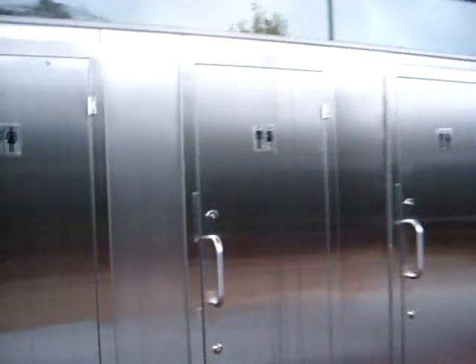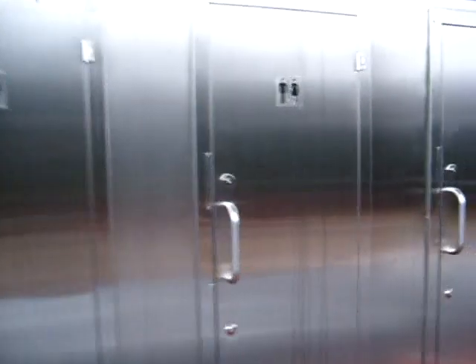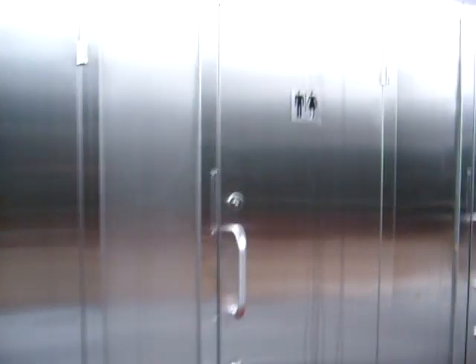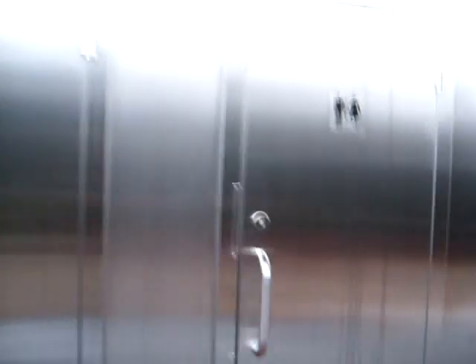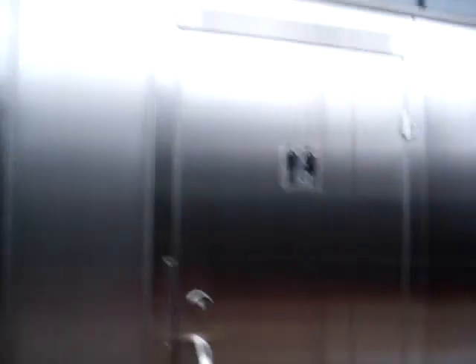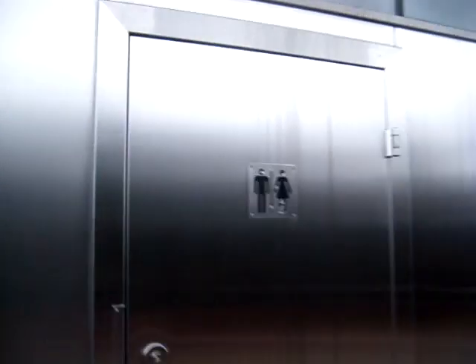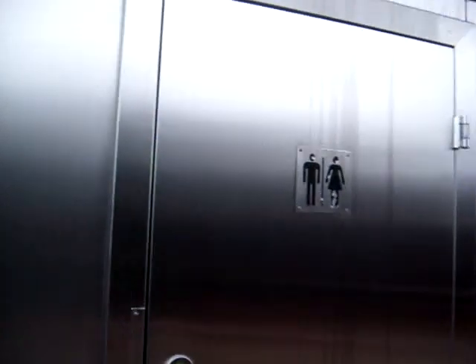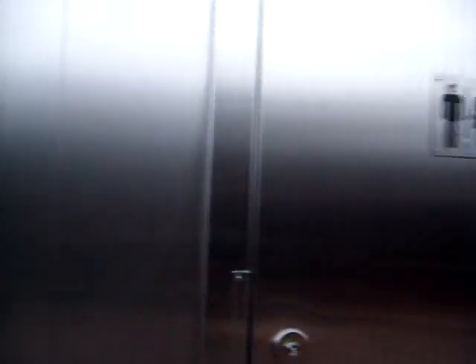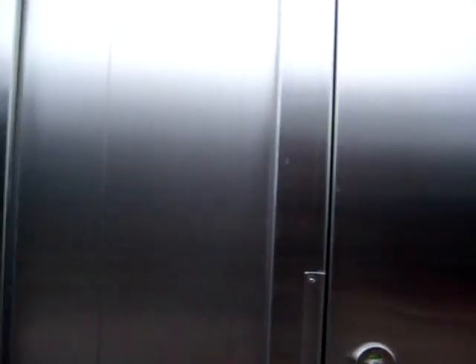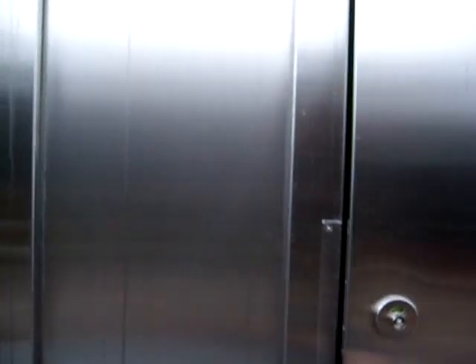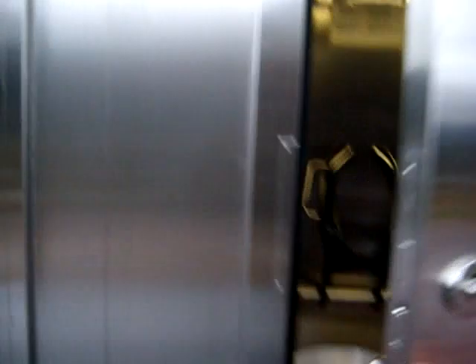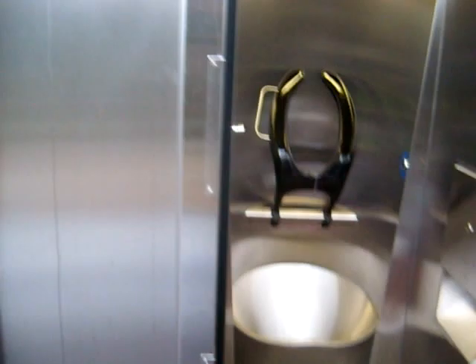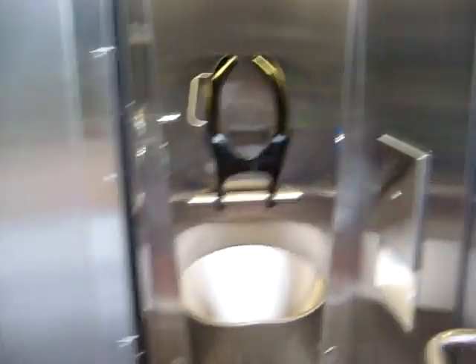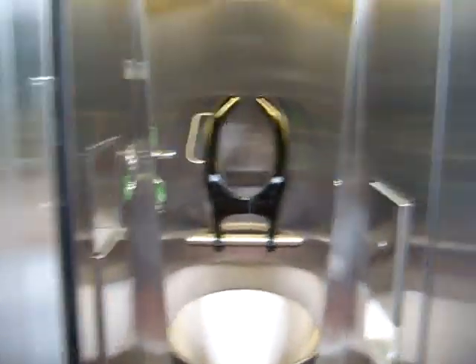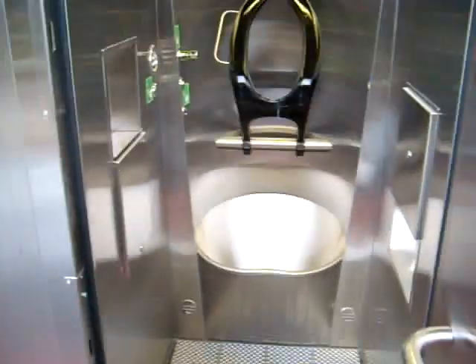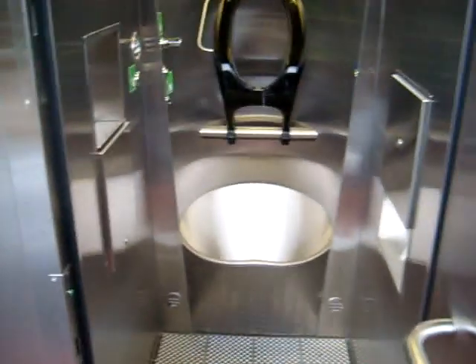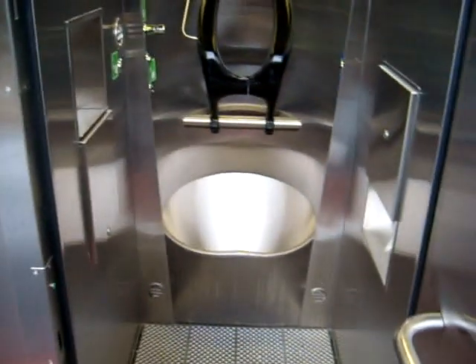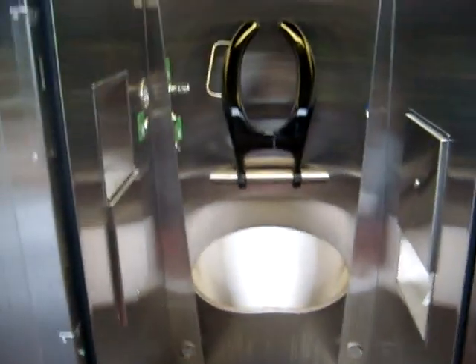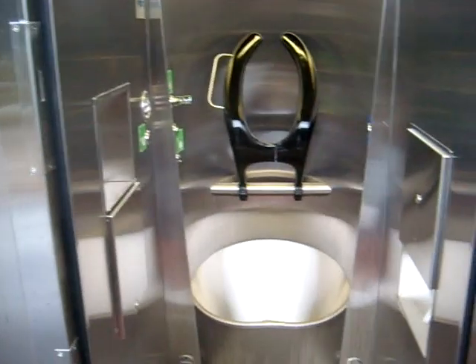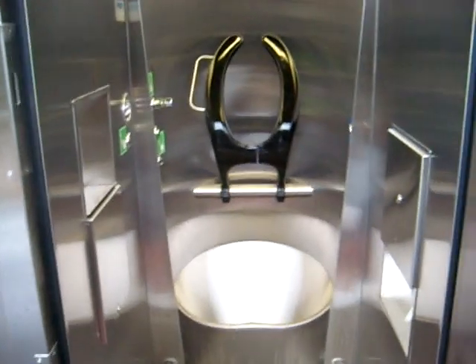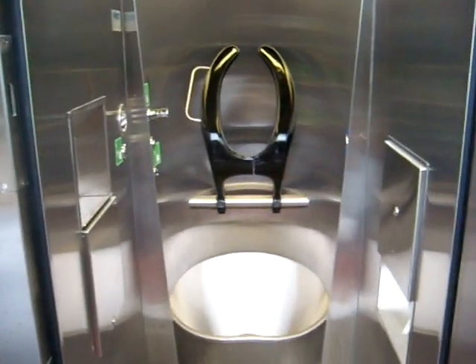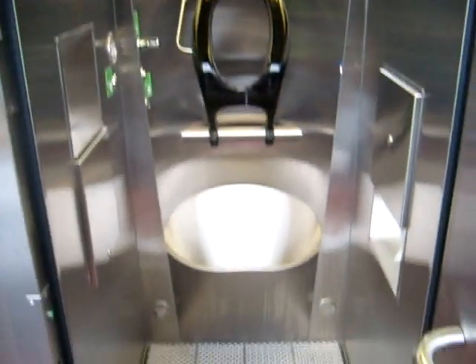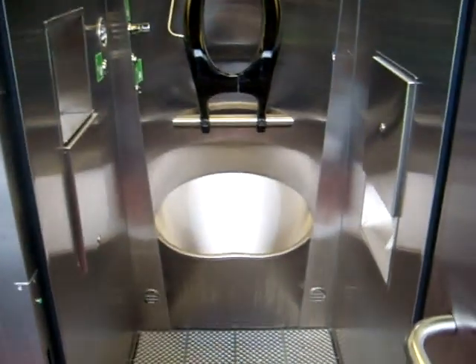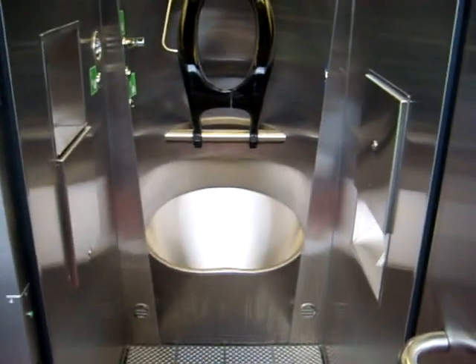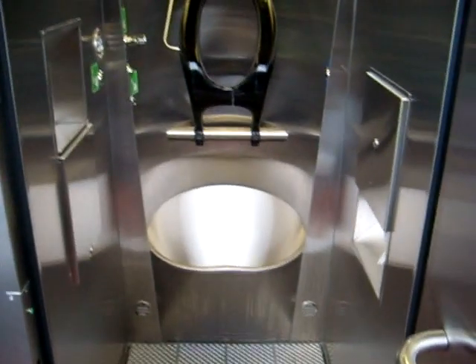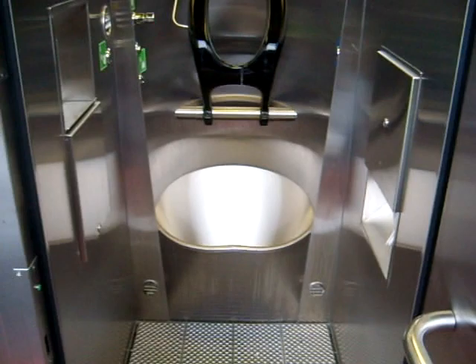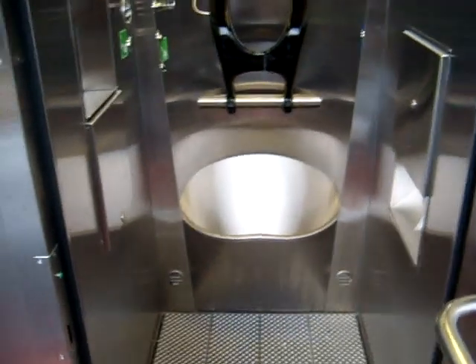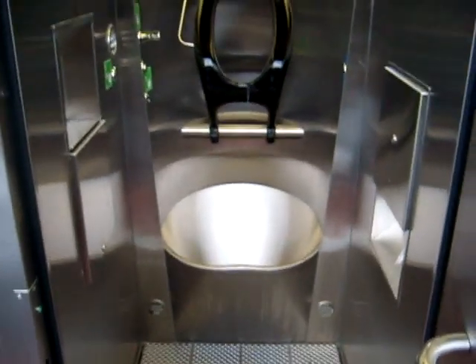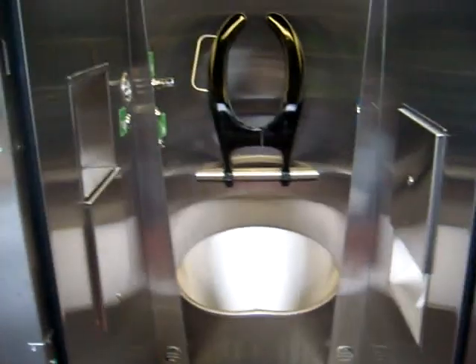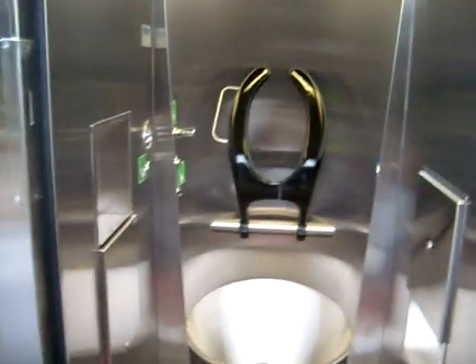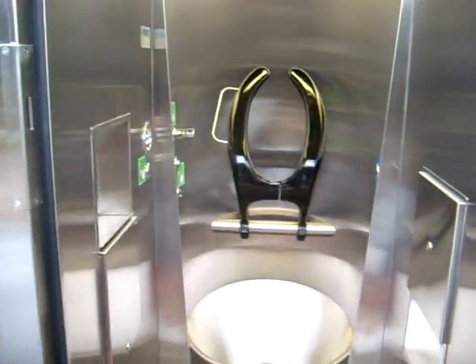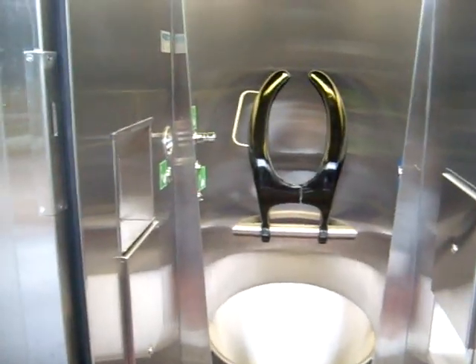I want to show how it works, because this really is most unusual. You've got only one basin, and that serves for all your needs, including washing.